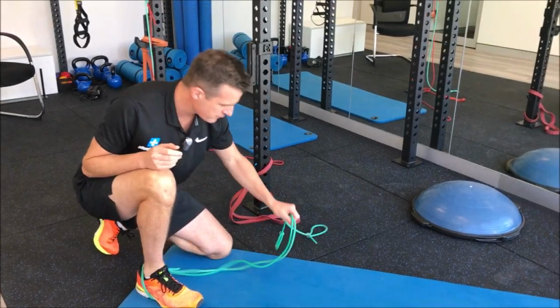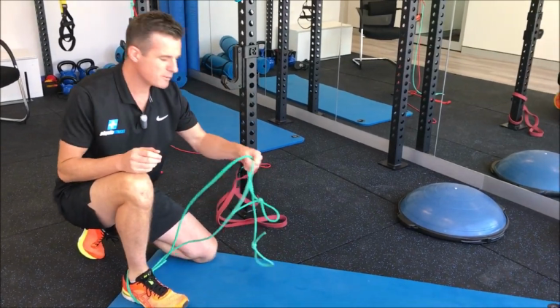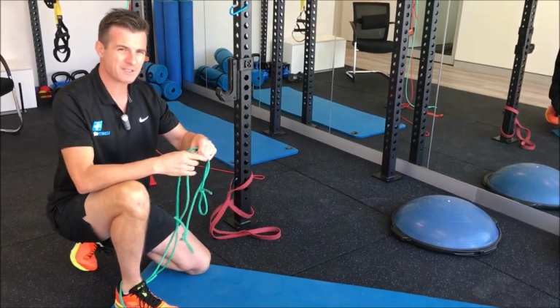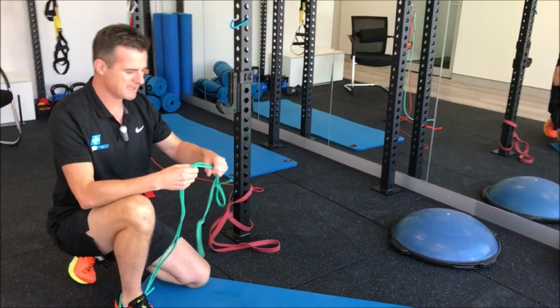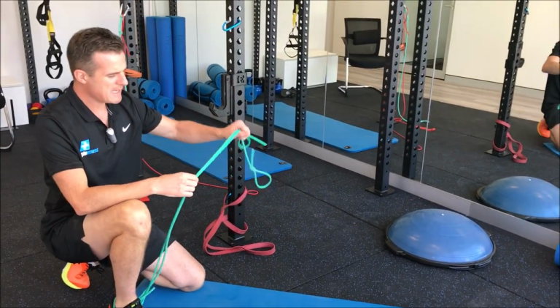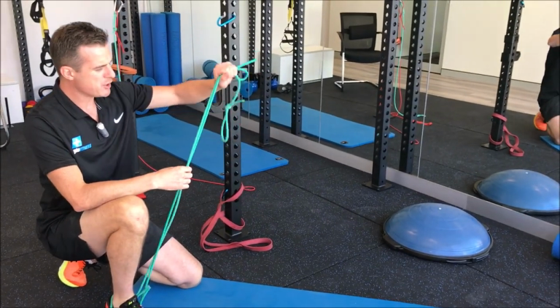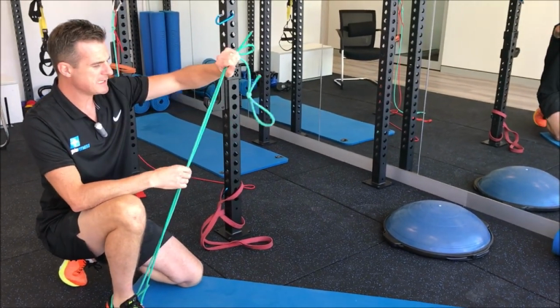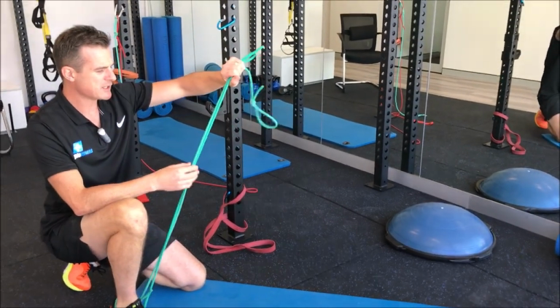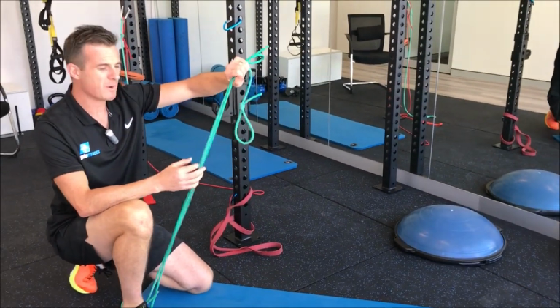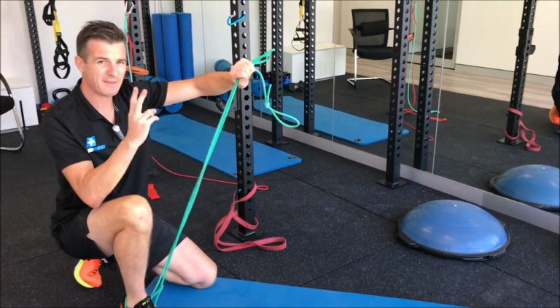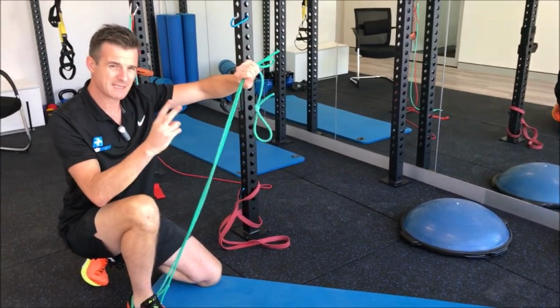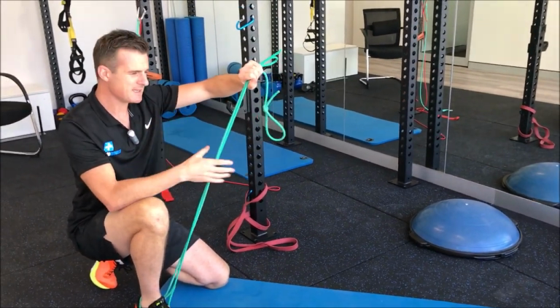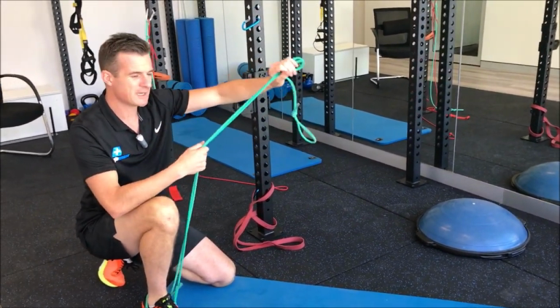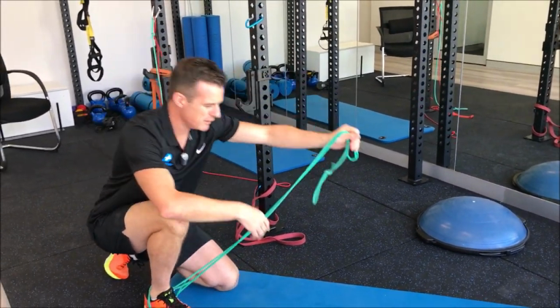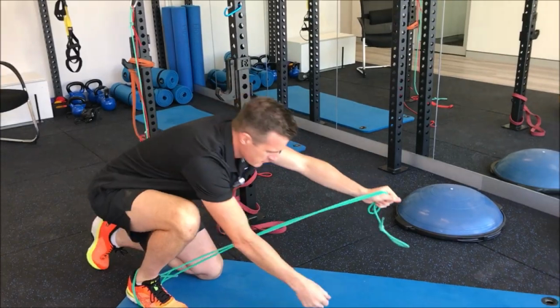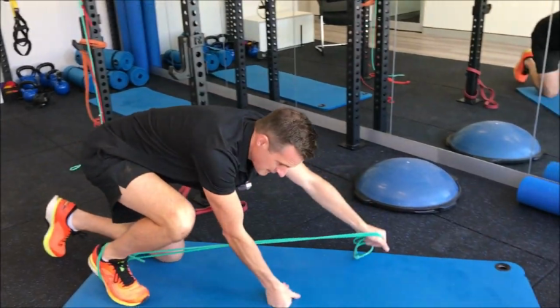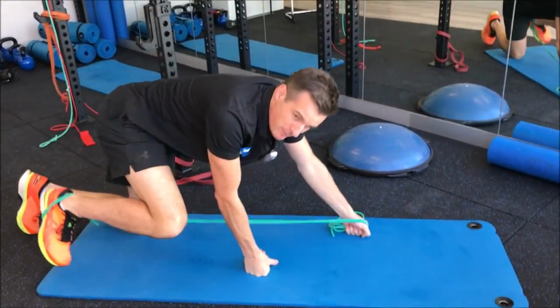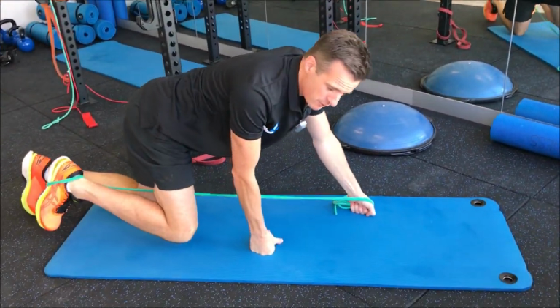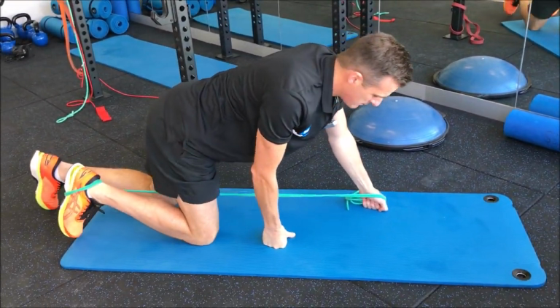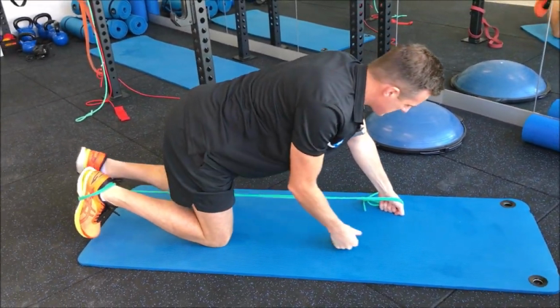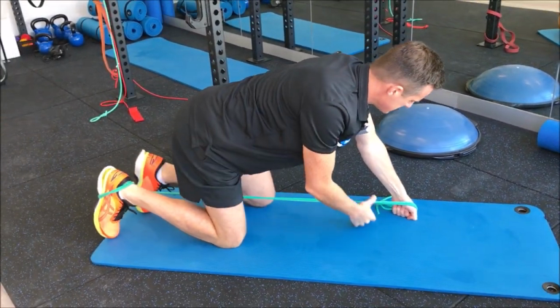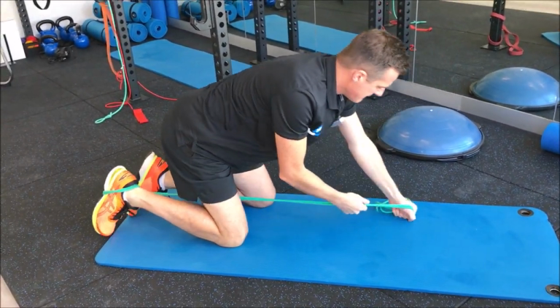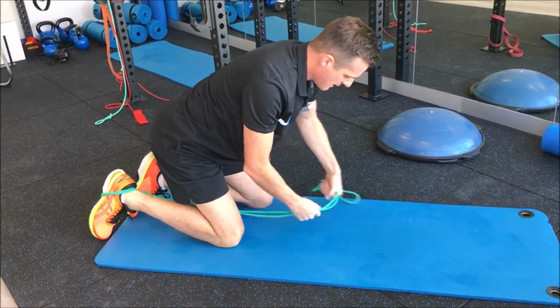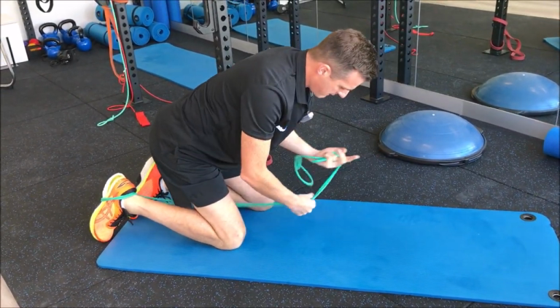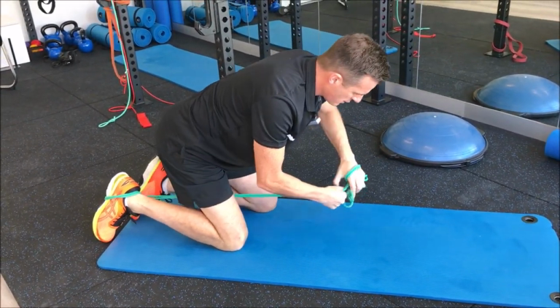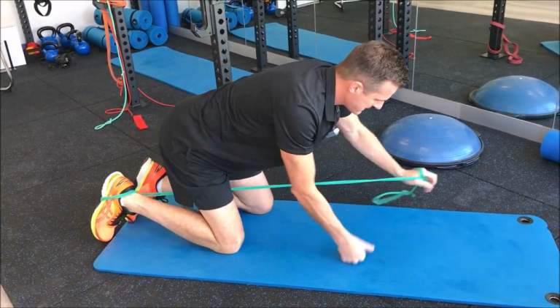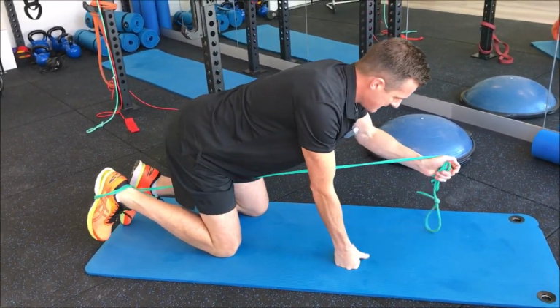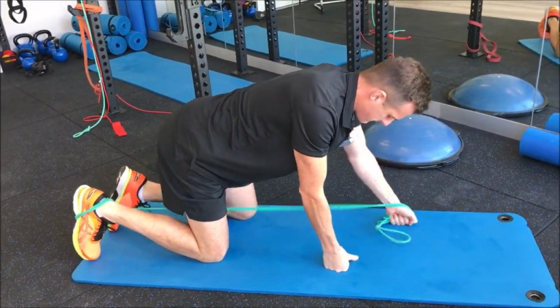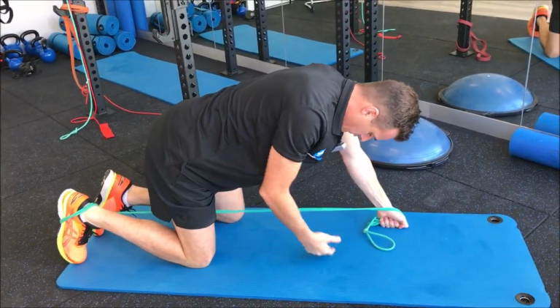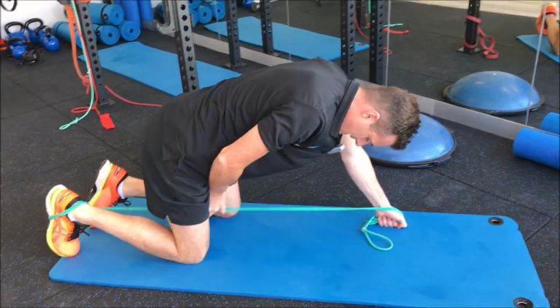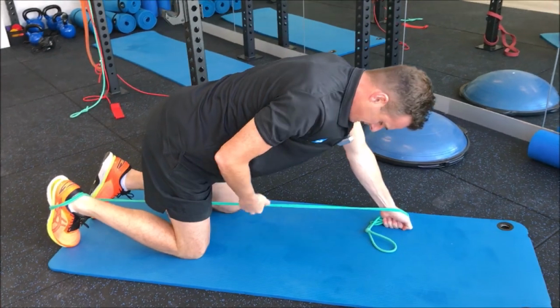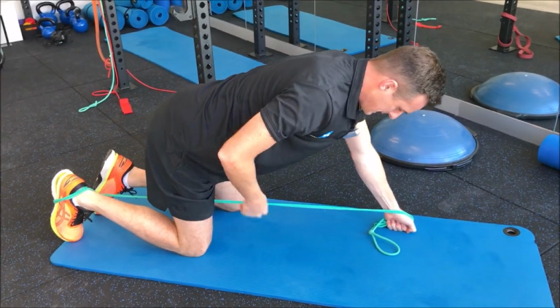Now I've got two bands on here. You could easily just go to one band that's thicker, or you can have two bands, depending on how good your hamstrings are. Now I have this in the opposite hand — opposite hand, opposite leg.